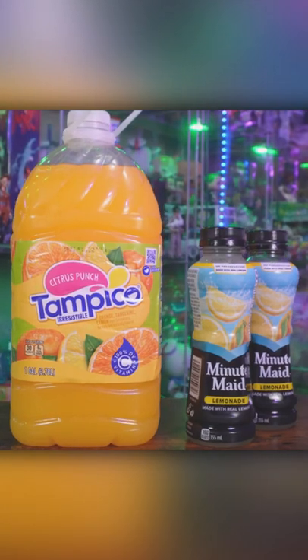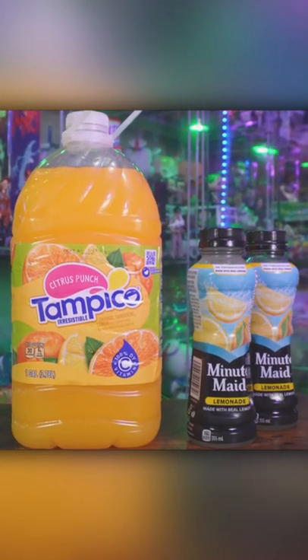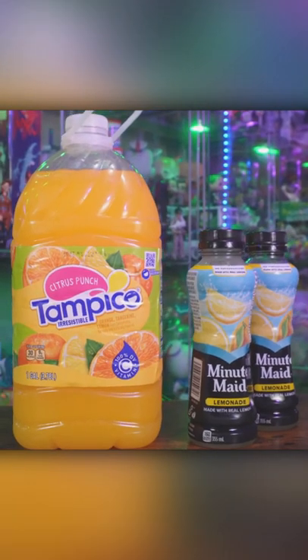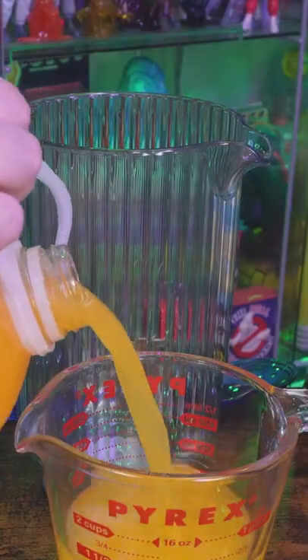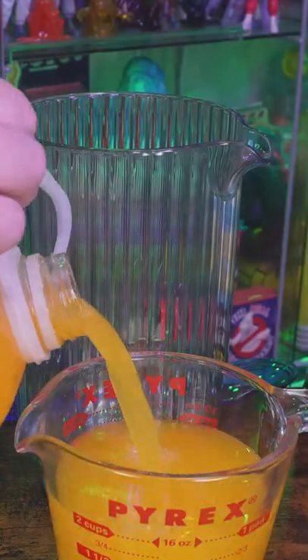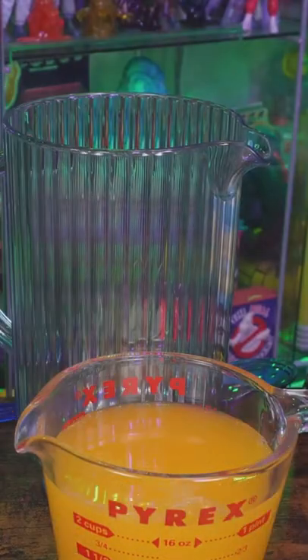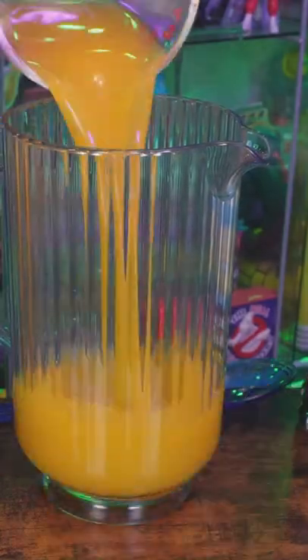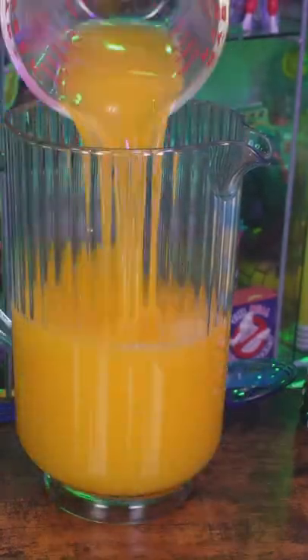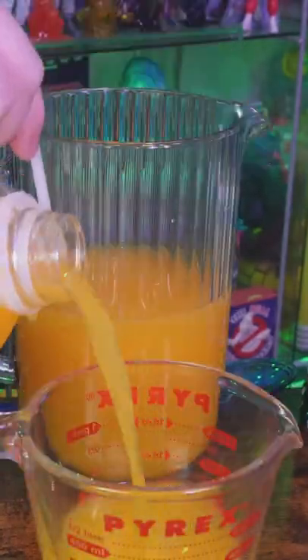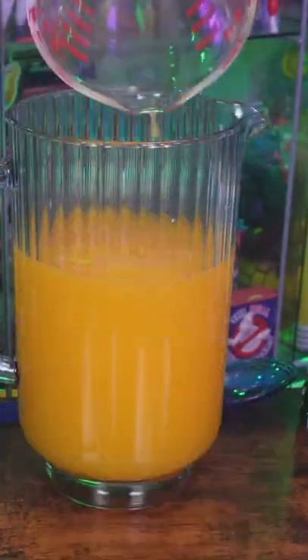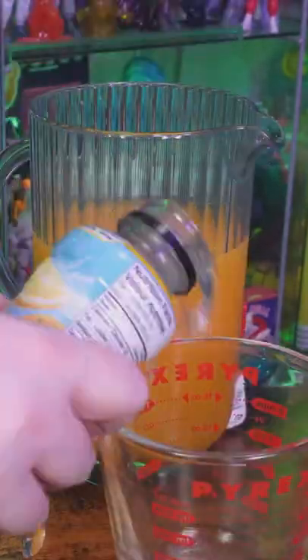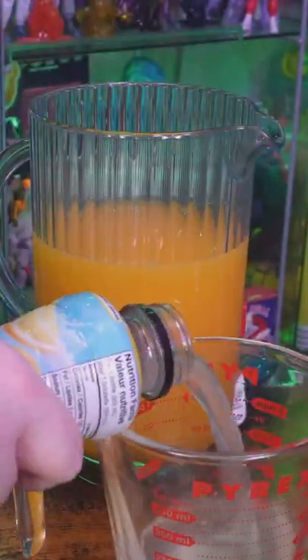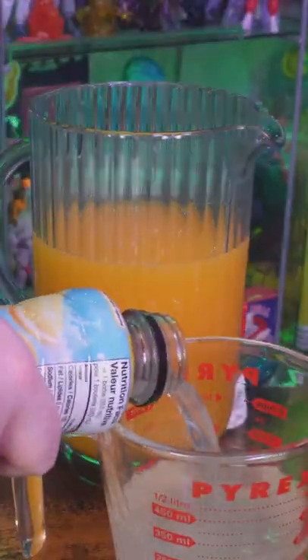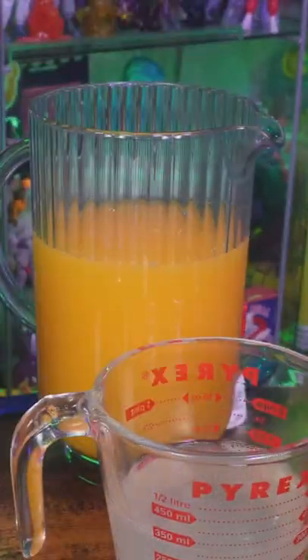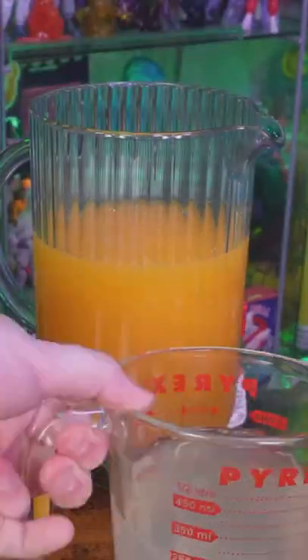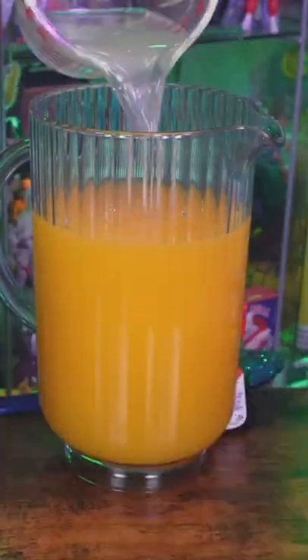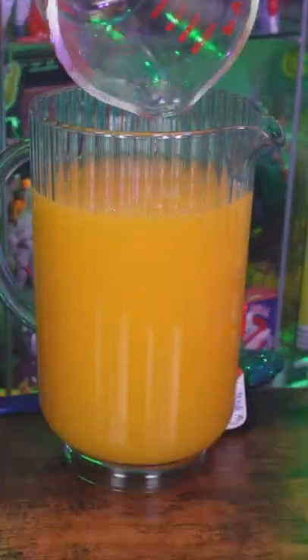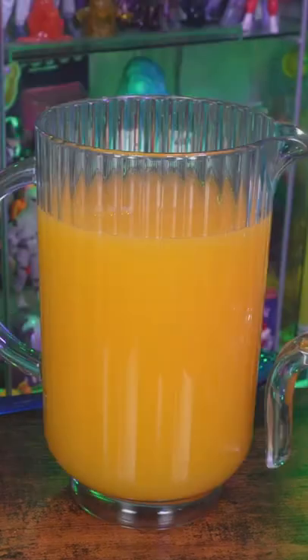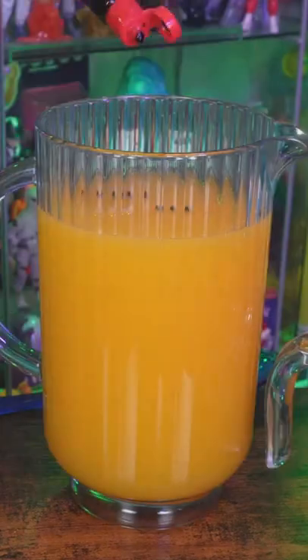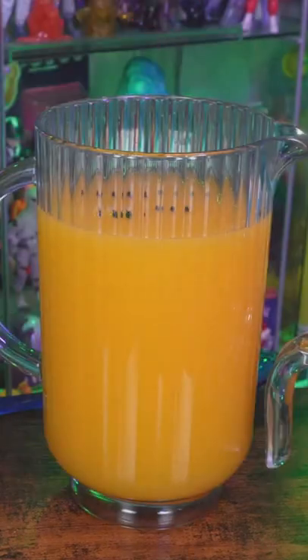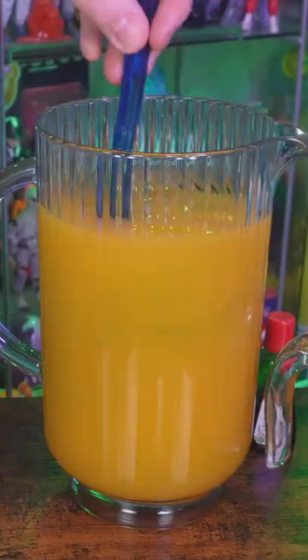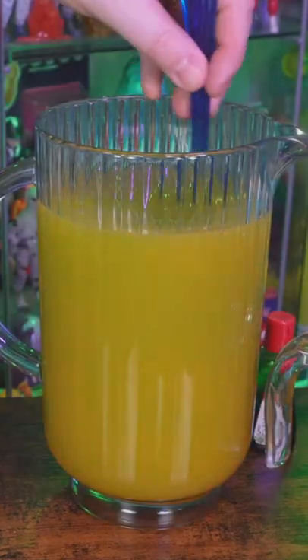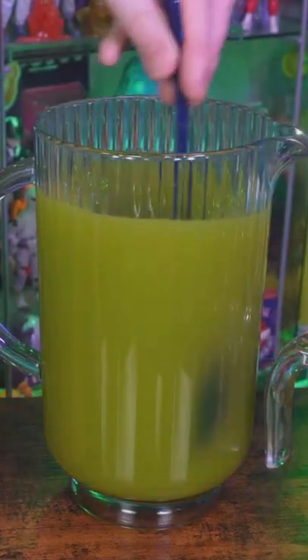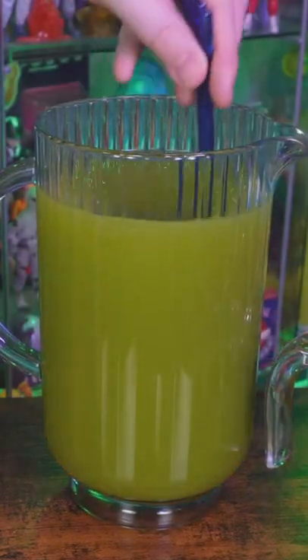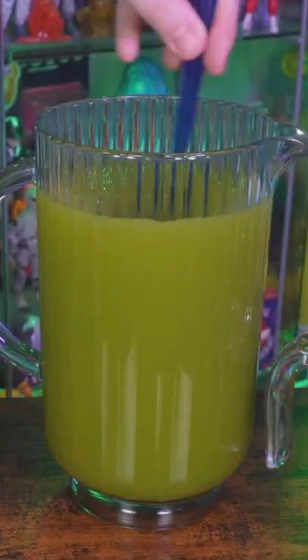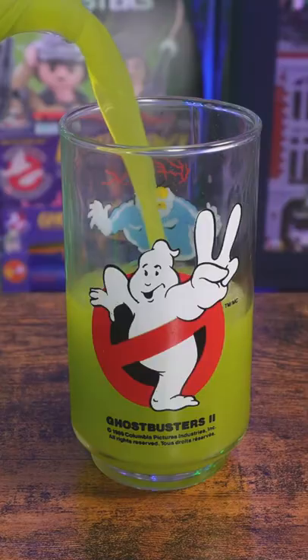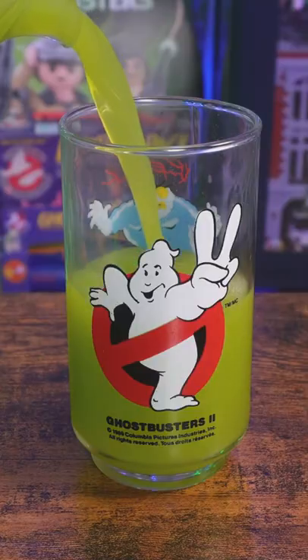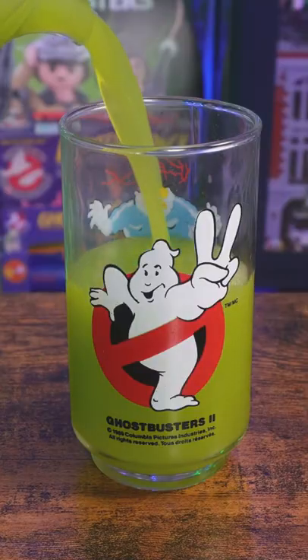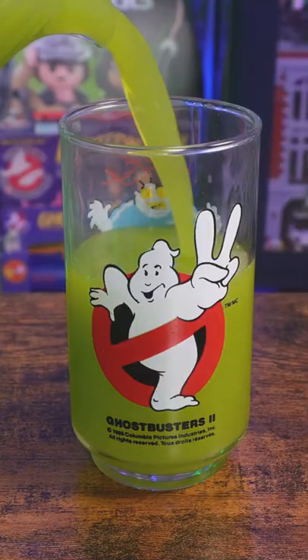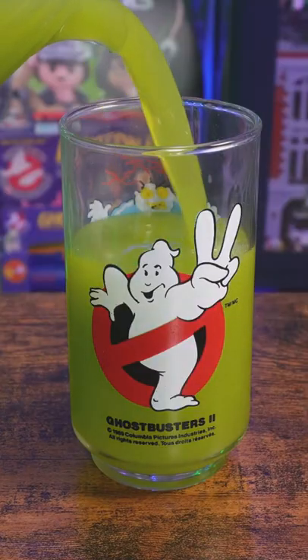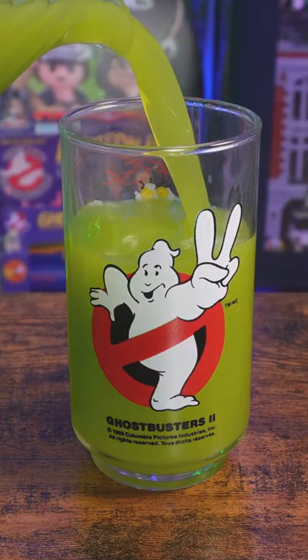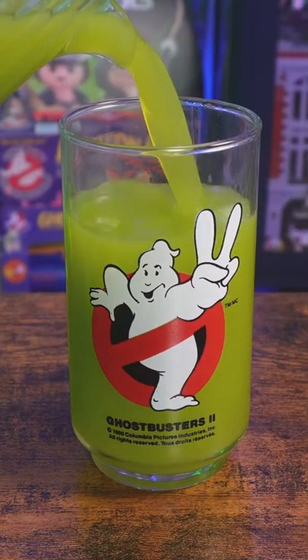In a large pitcher, mix four parts Tampico with one part Lemonade. From there, add some green food coloring. Food coloring isn't an ingredient, right?